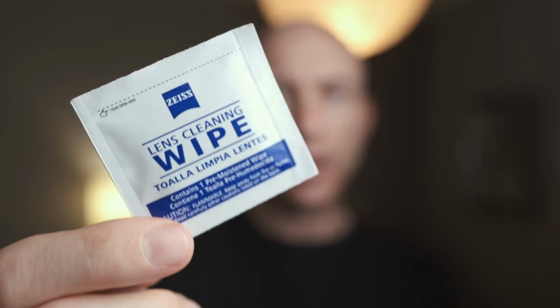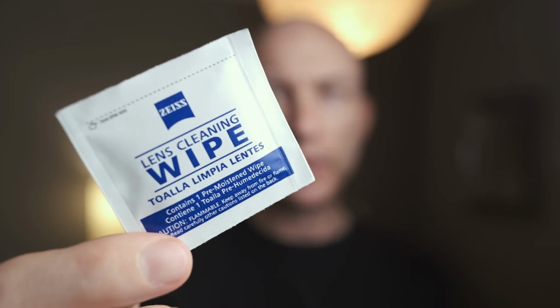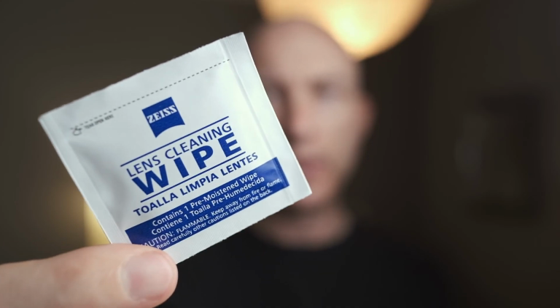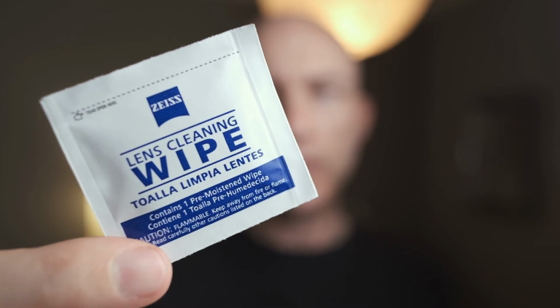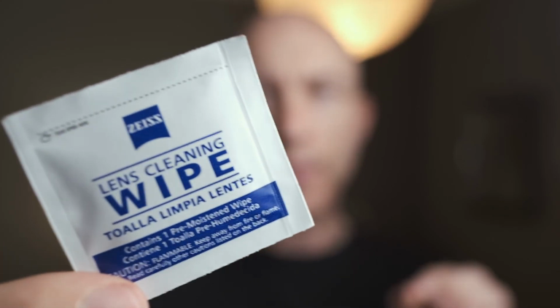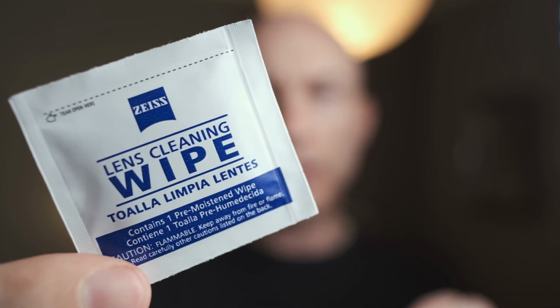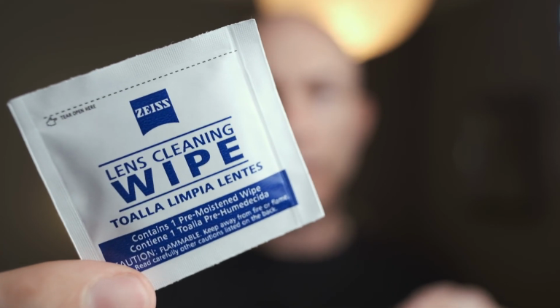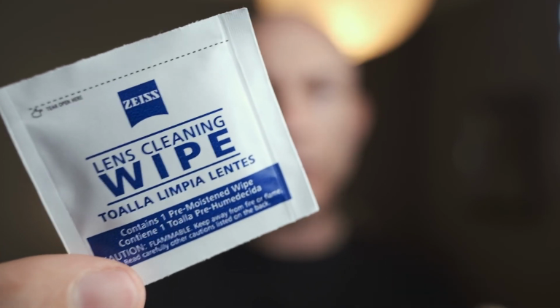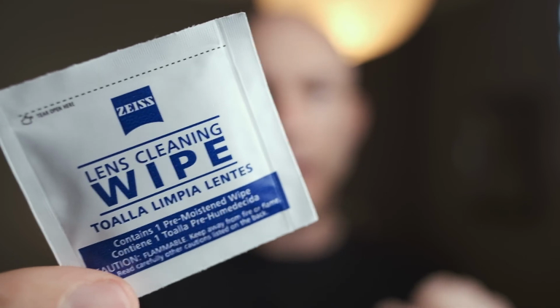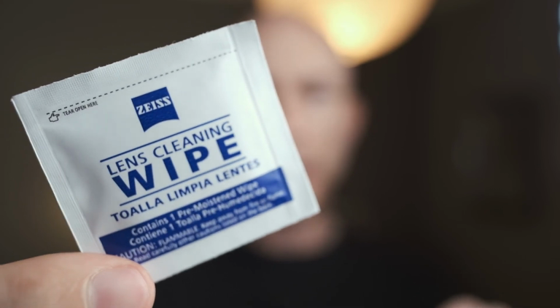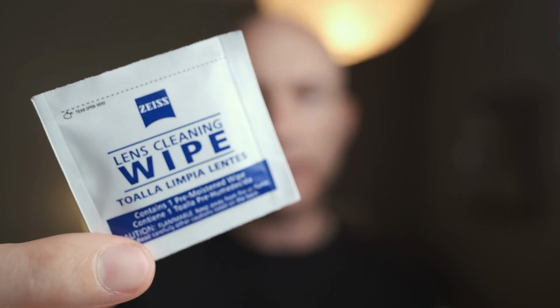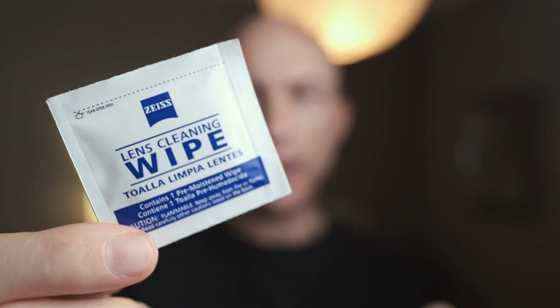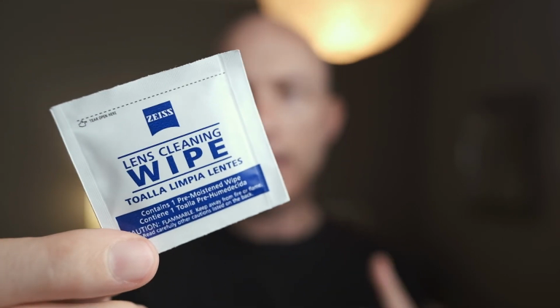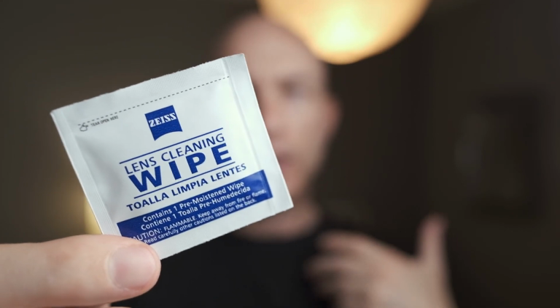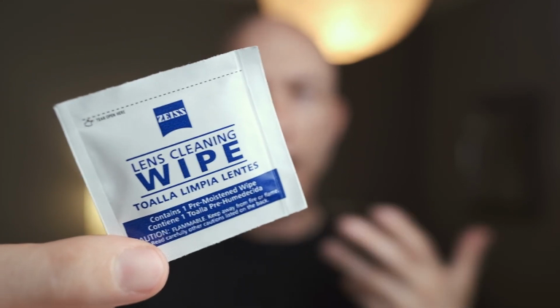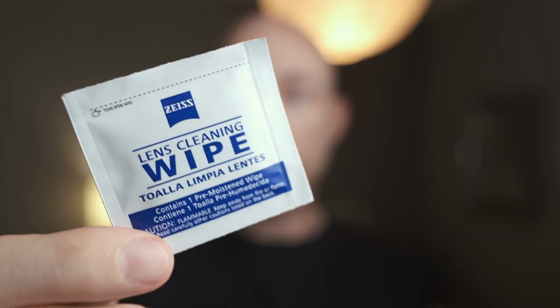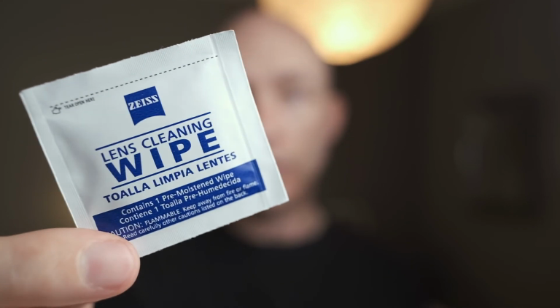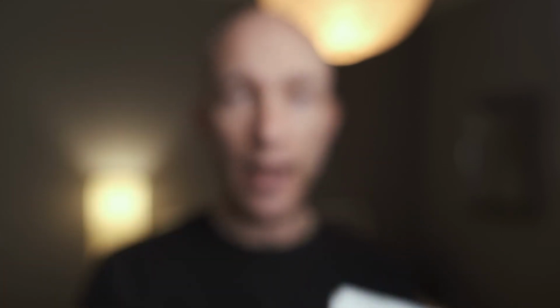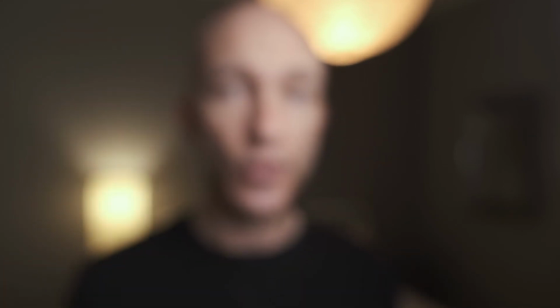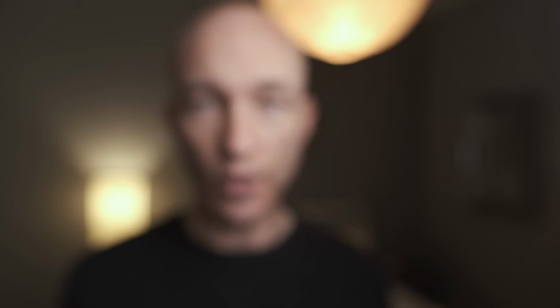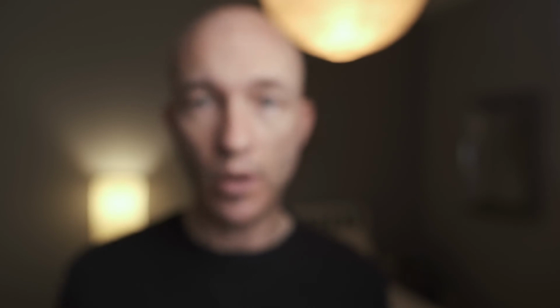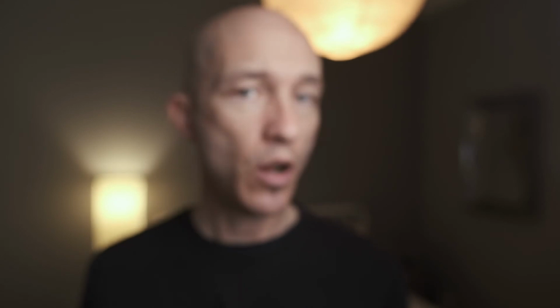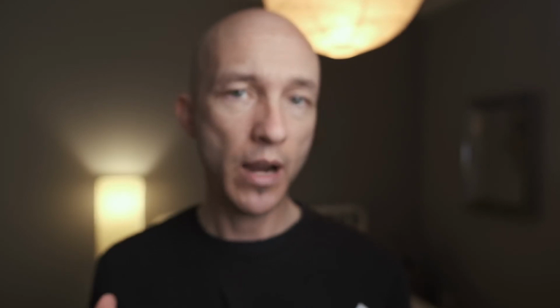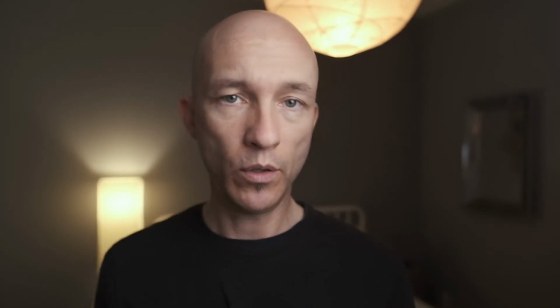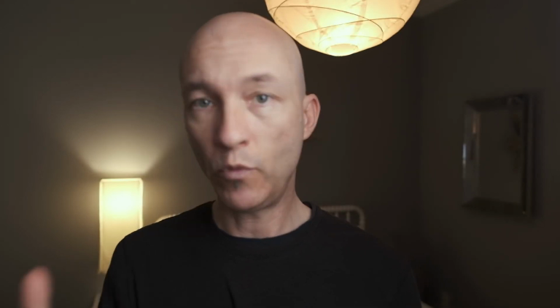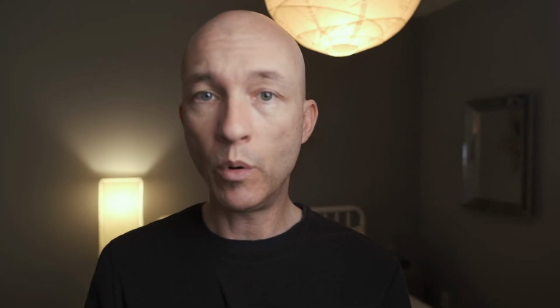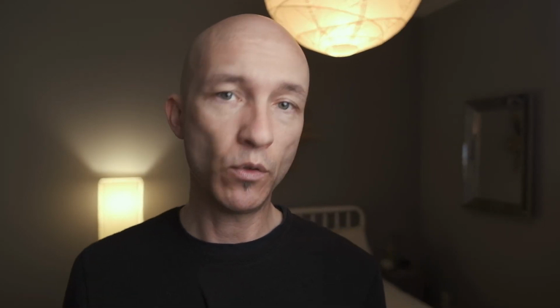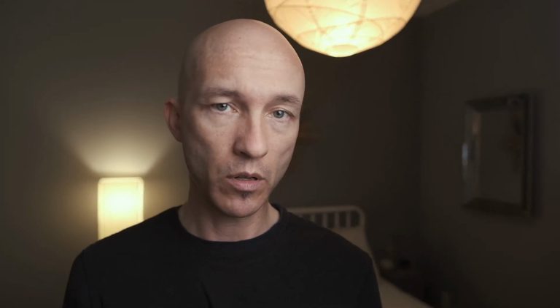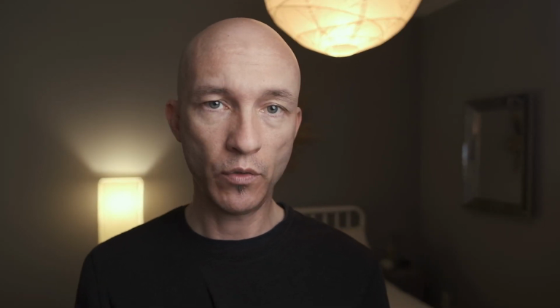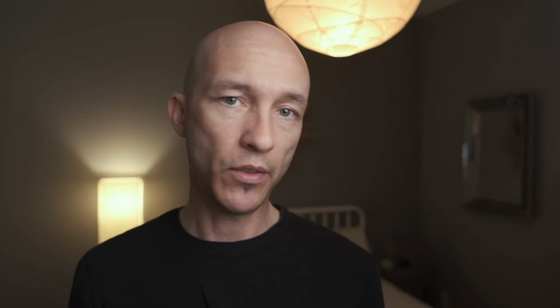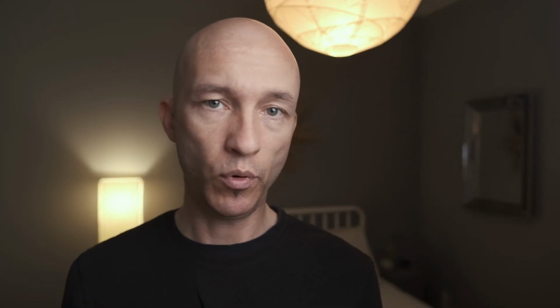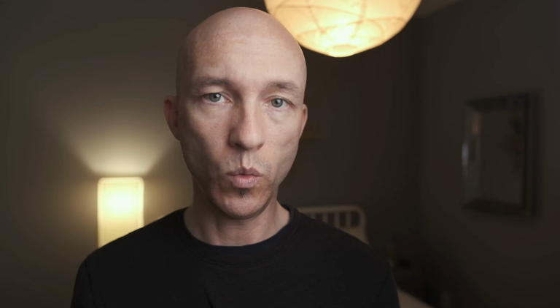On a similar note, you can get packs of lens wipes very inexpensively — about $5 to $6 for a package of 60 or so. You can also find reusable microfiber cloths for about the same price as well.